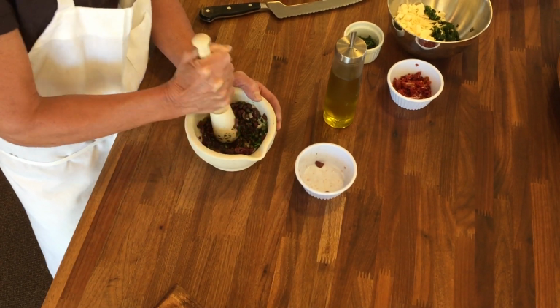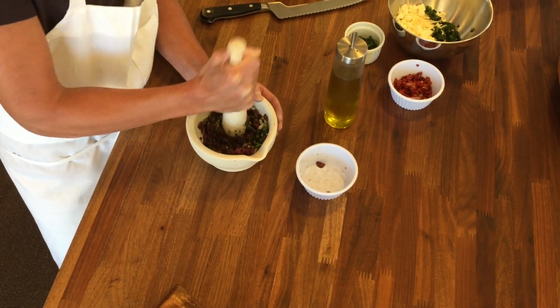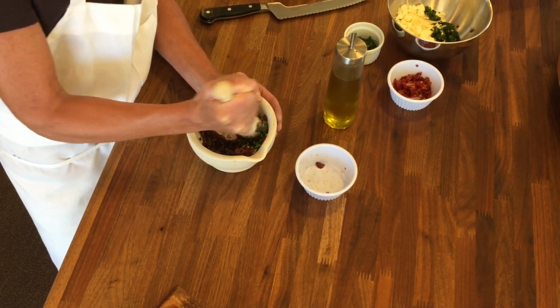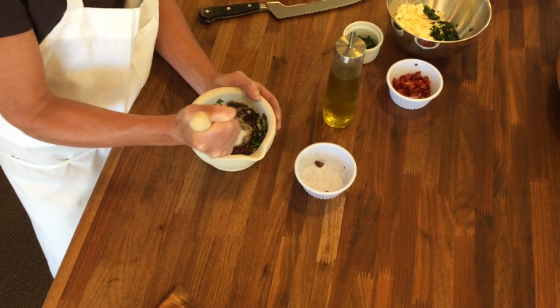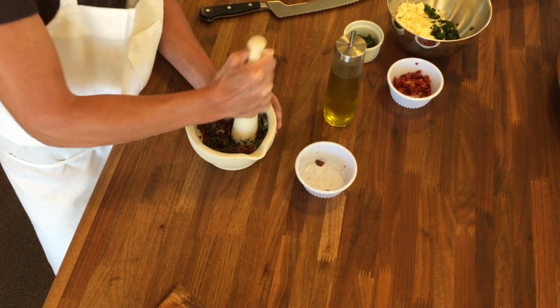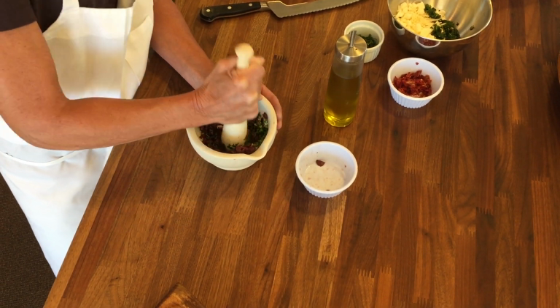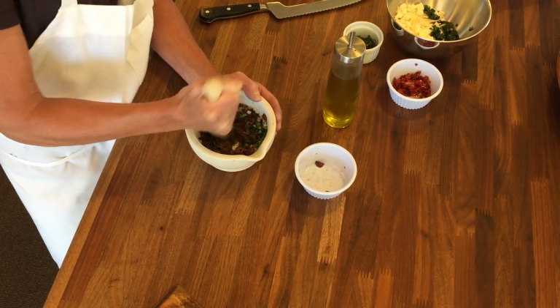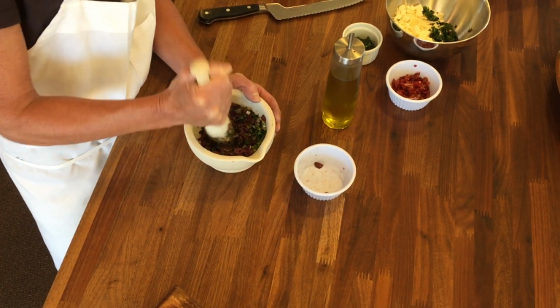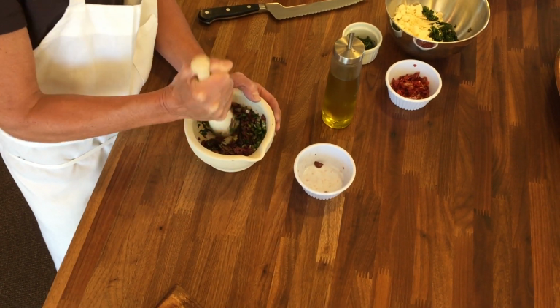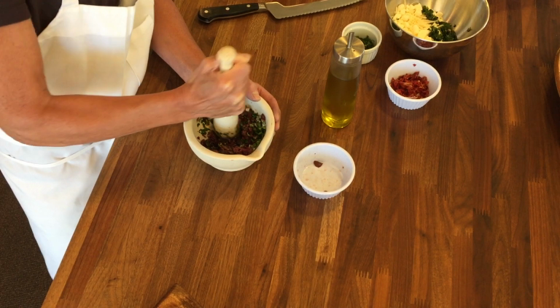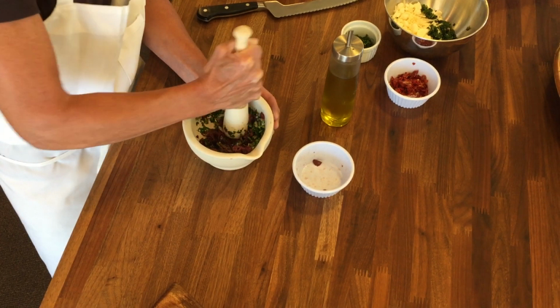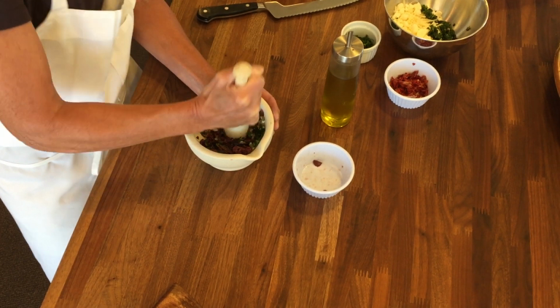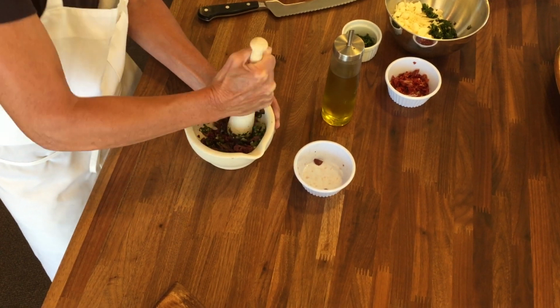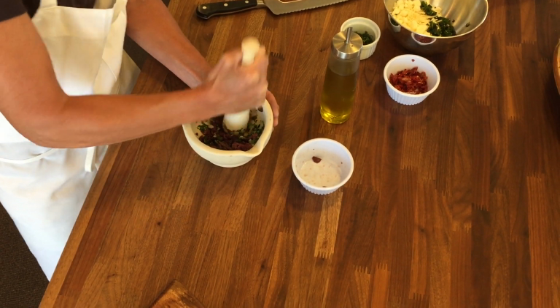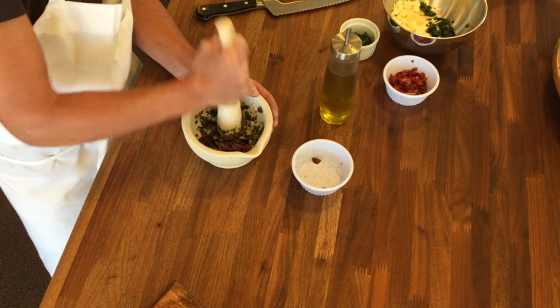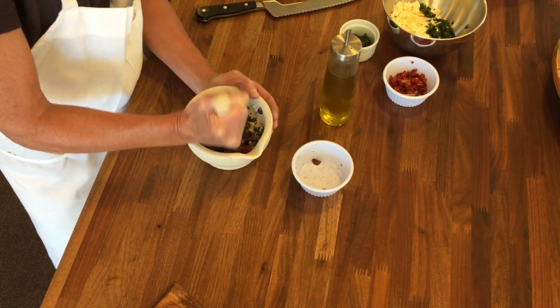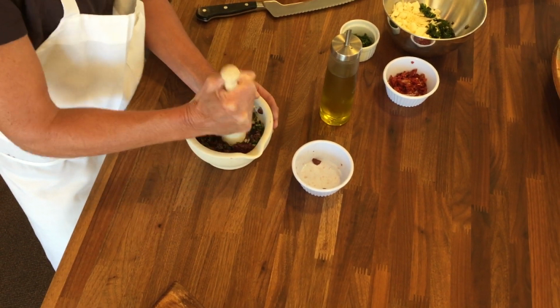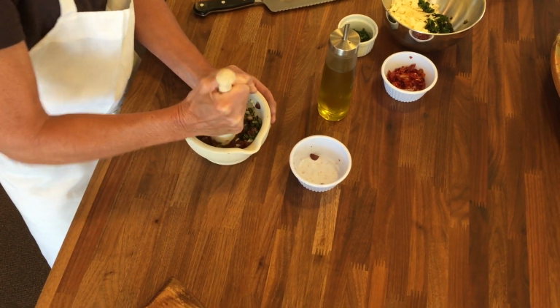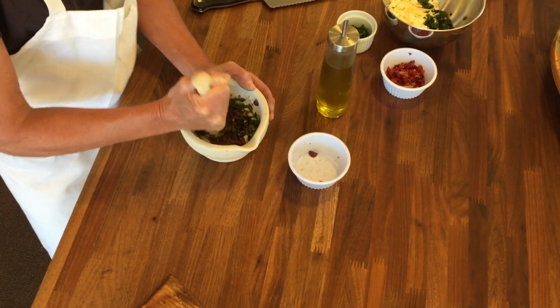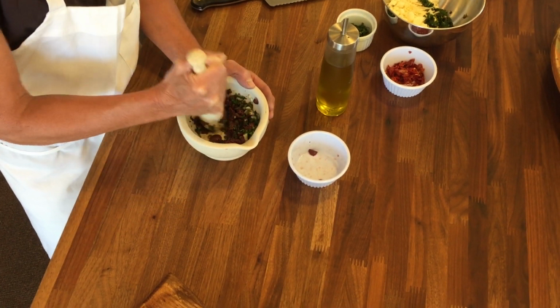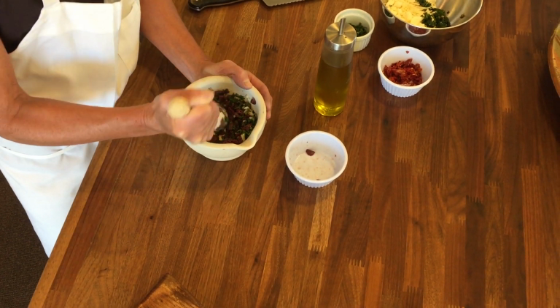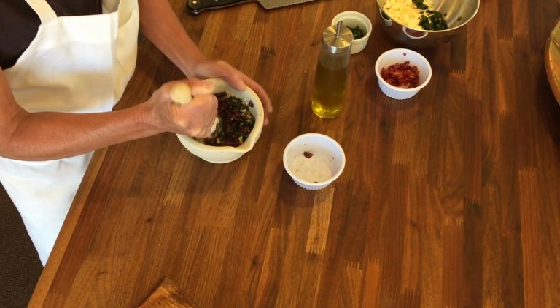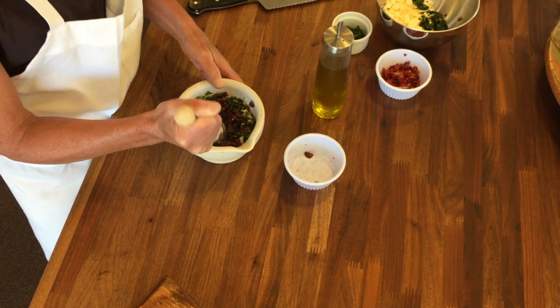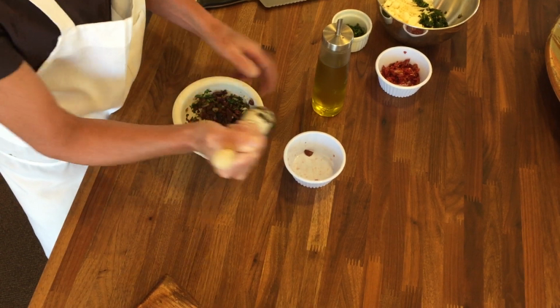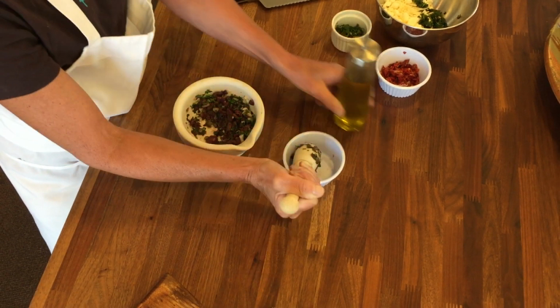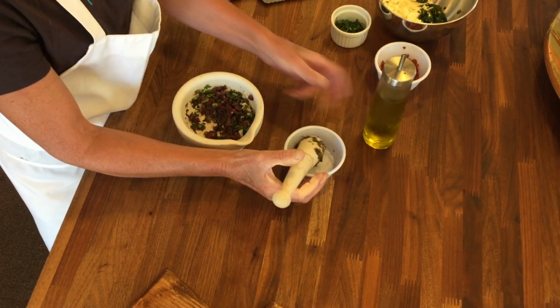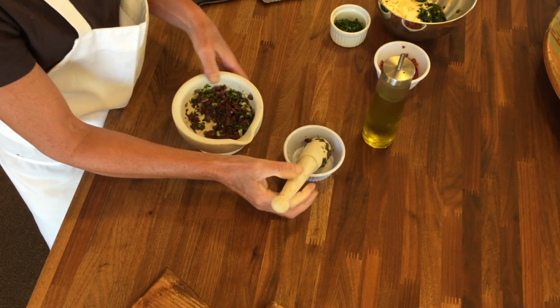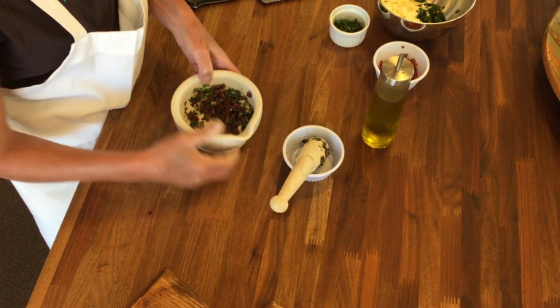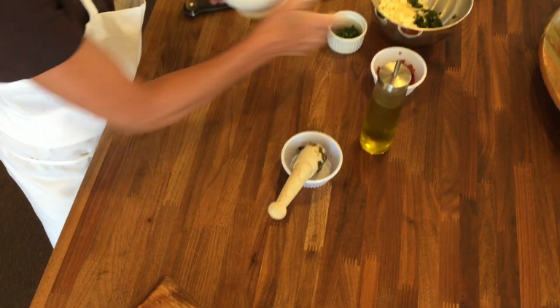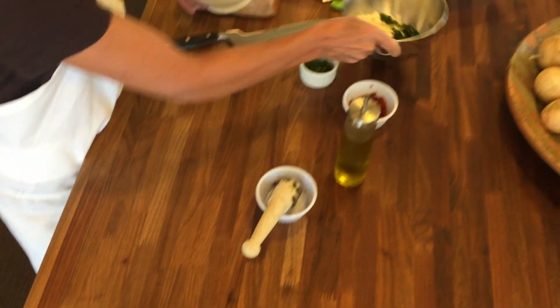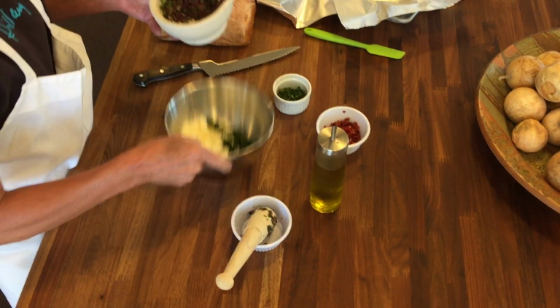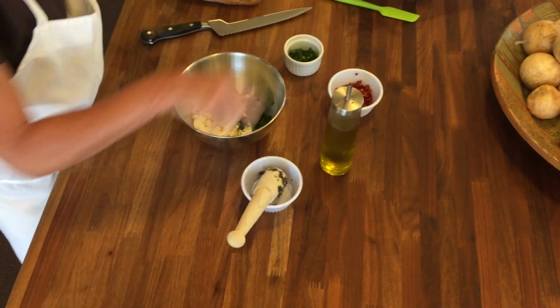You just work that around a bit. Again, you don't have to do it this way, but I really like the mortar and pestle — I think you get a much better flavor. But once you mix it up, you're just going to add it in here.